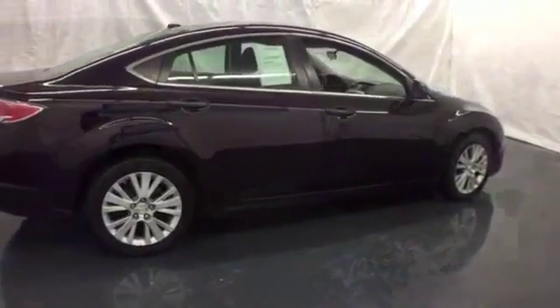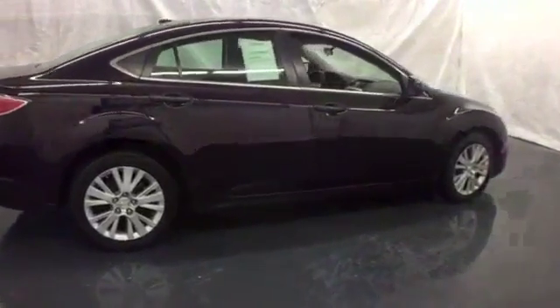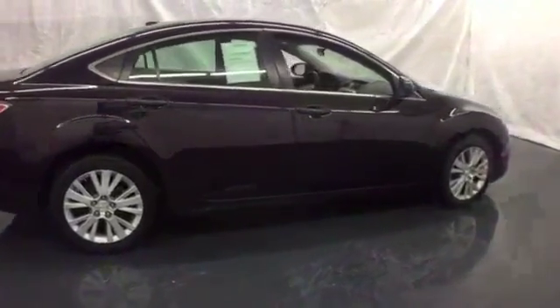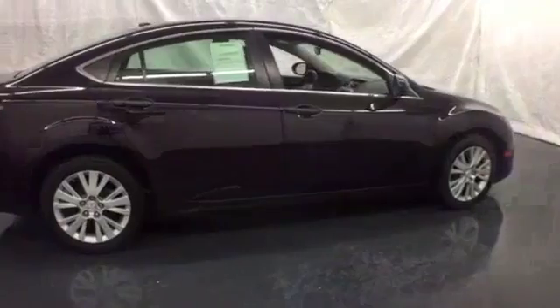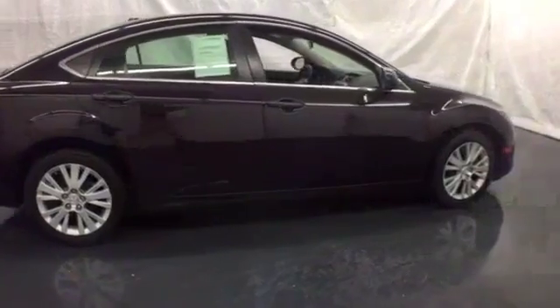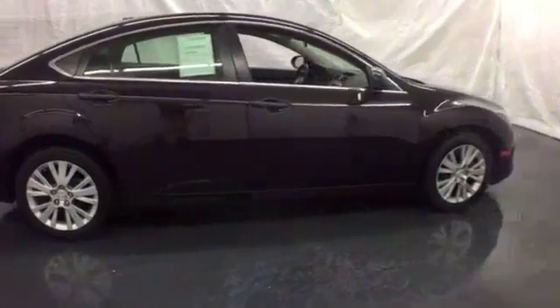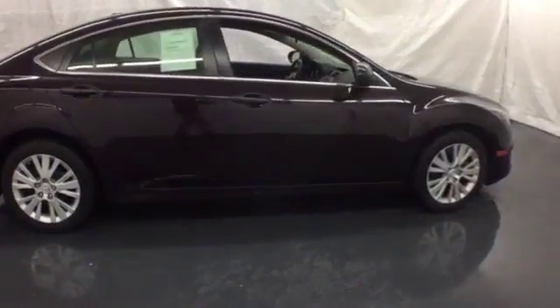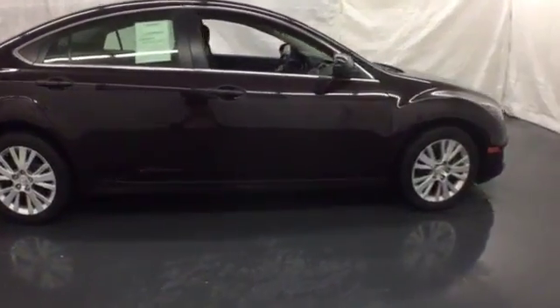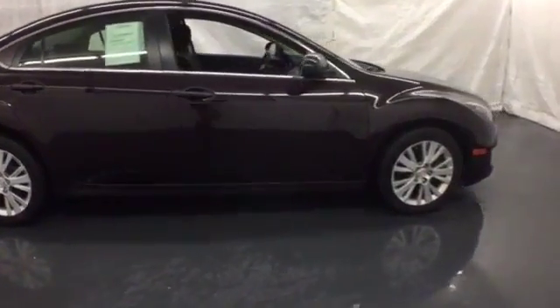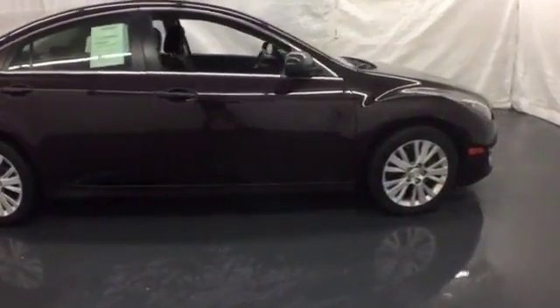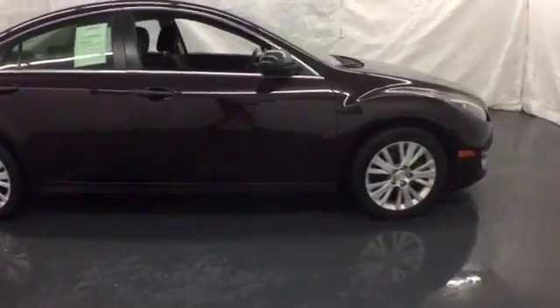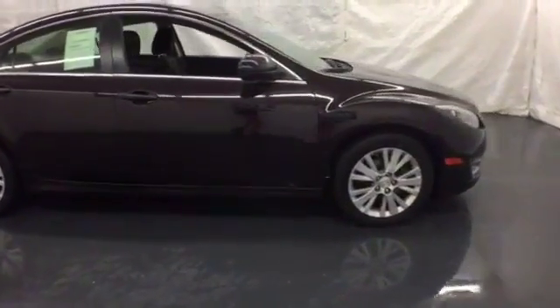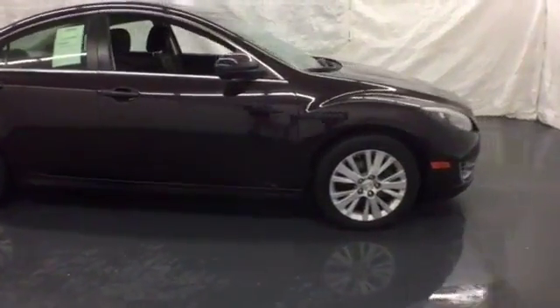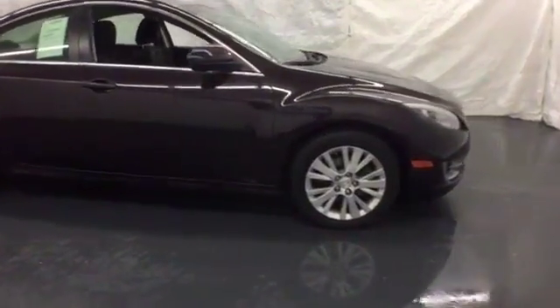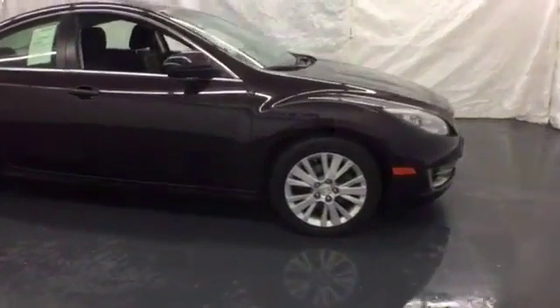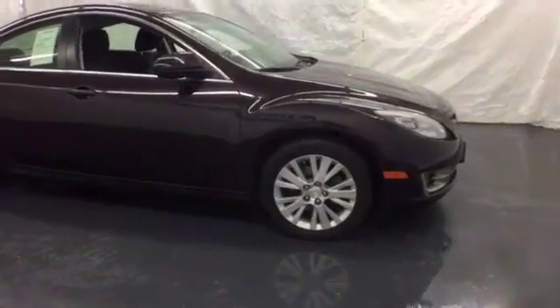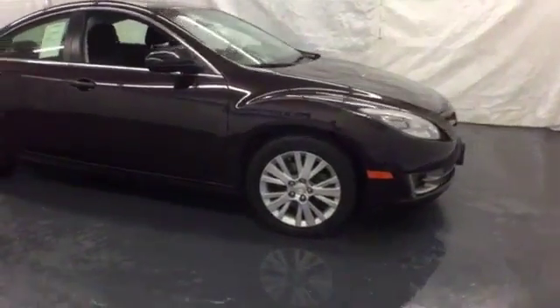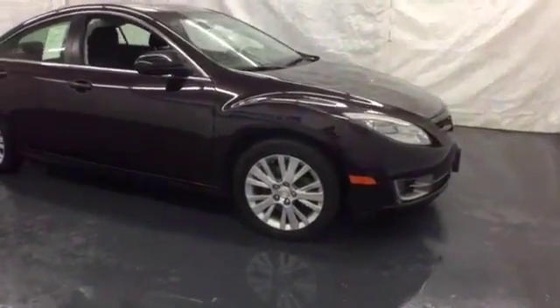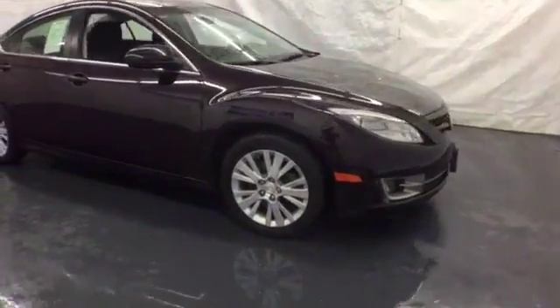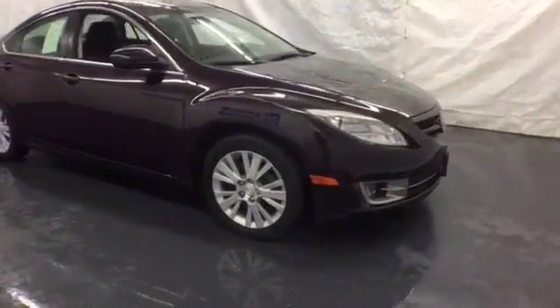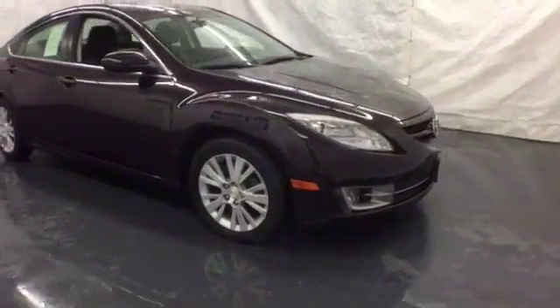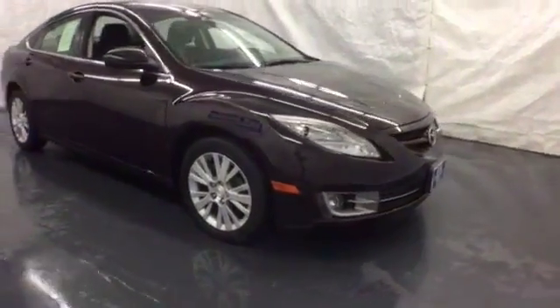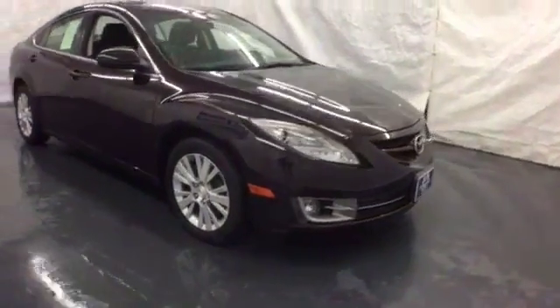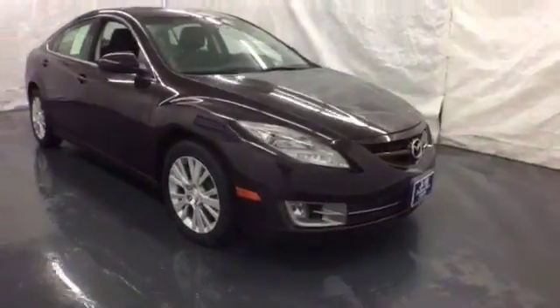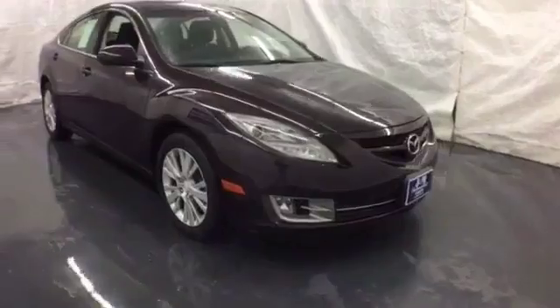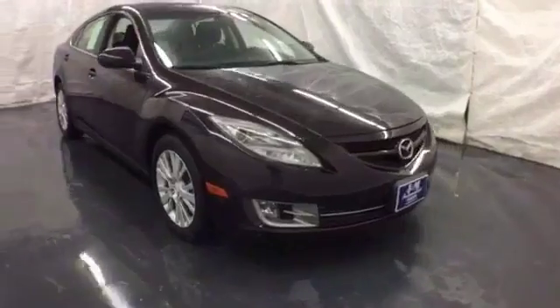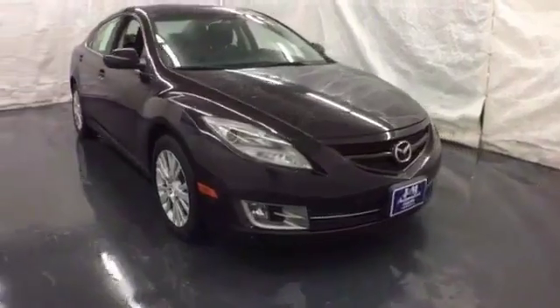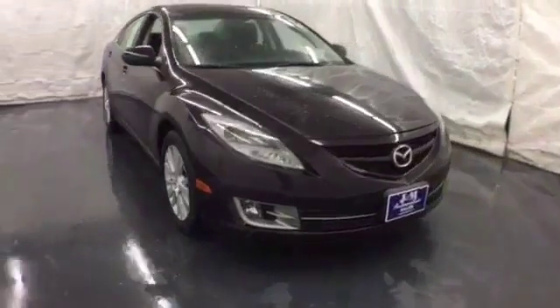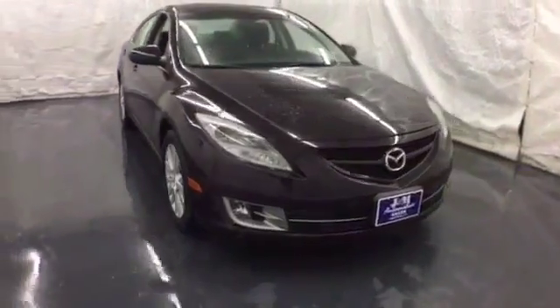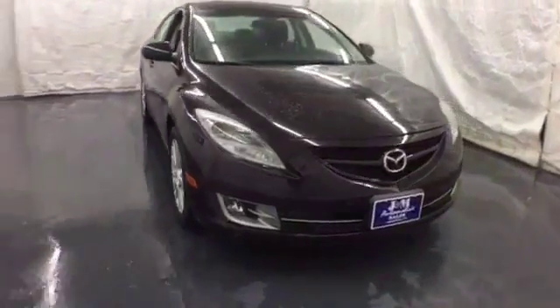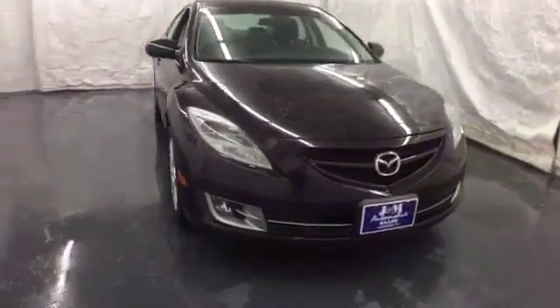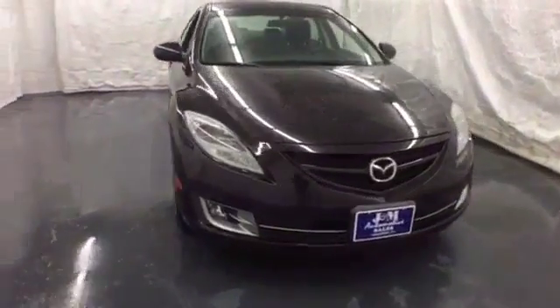This sleek and sexy Mazda 6 gives new meaning to fast and furious as the best performing car in its class, hands down.